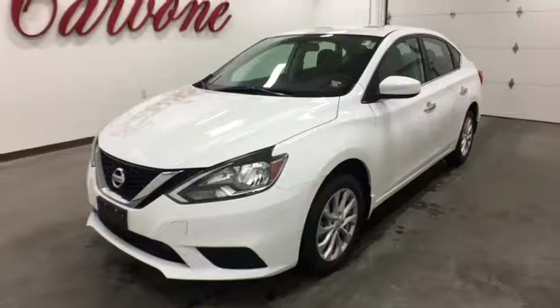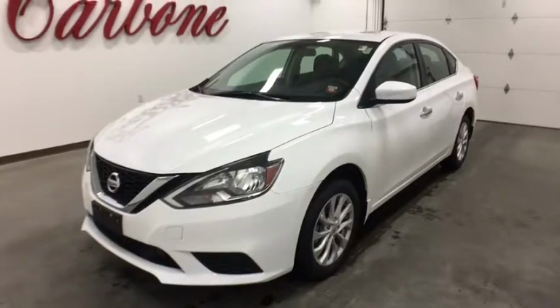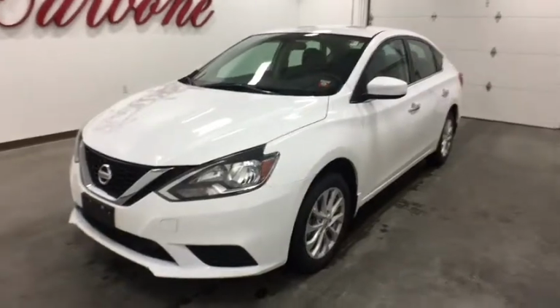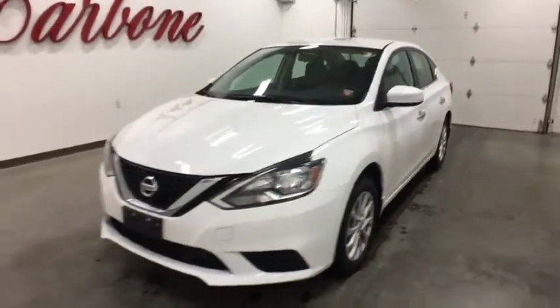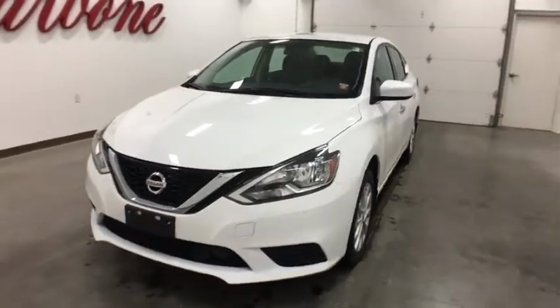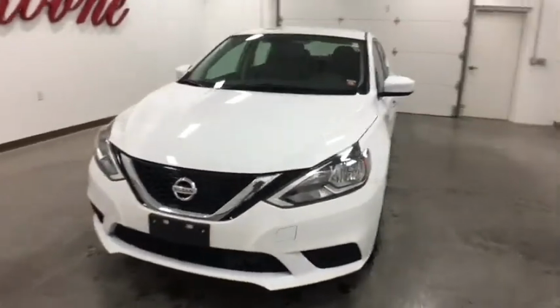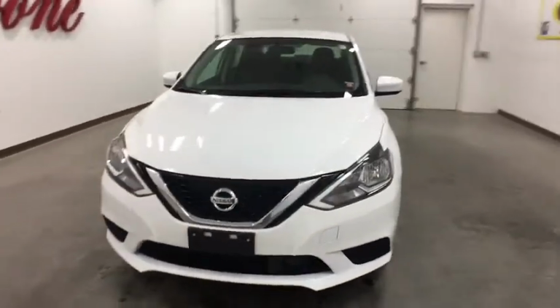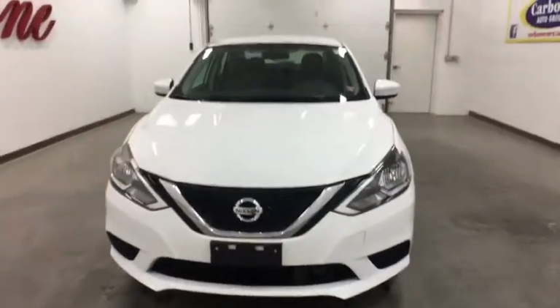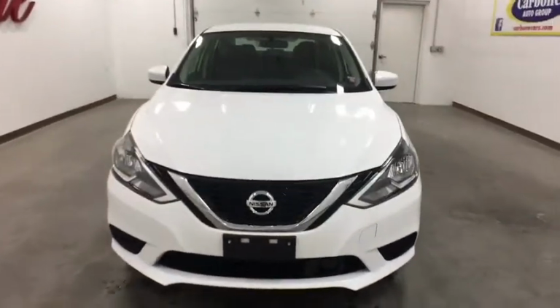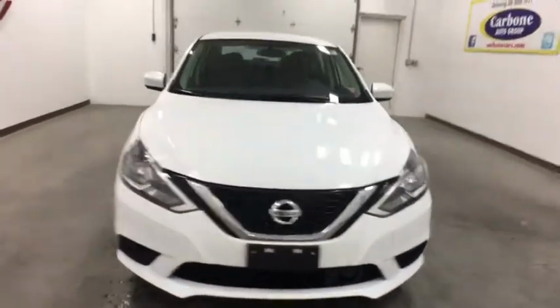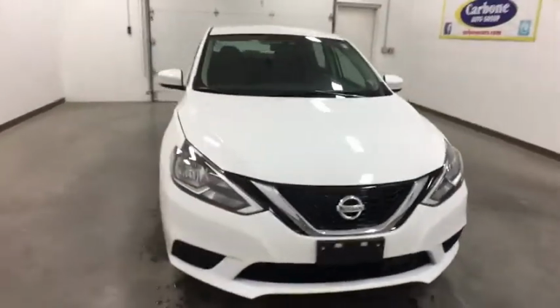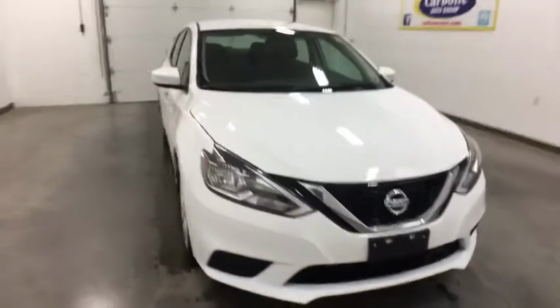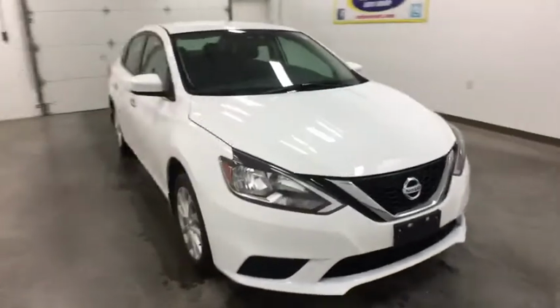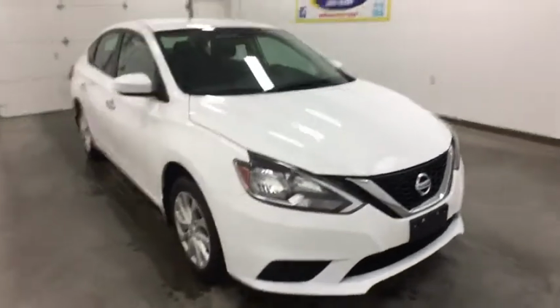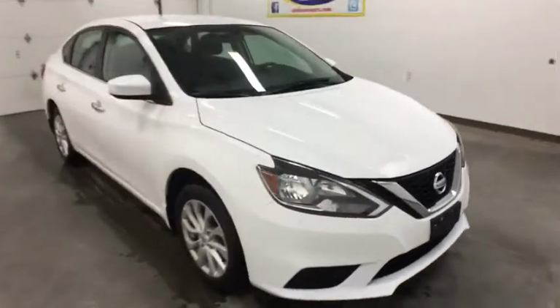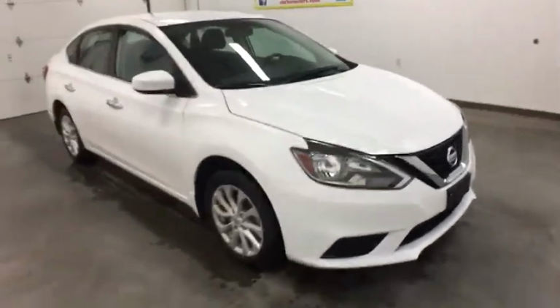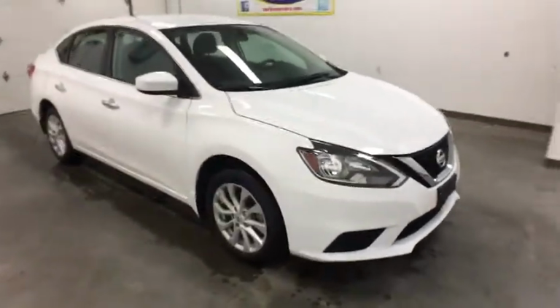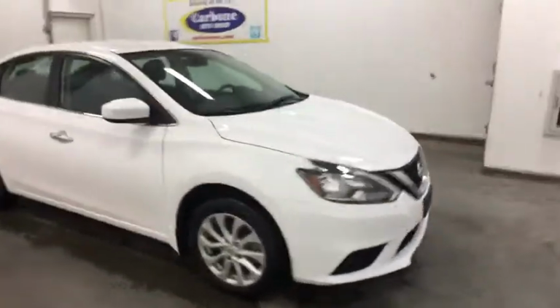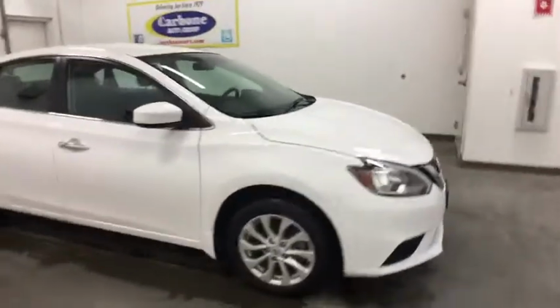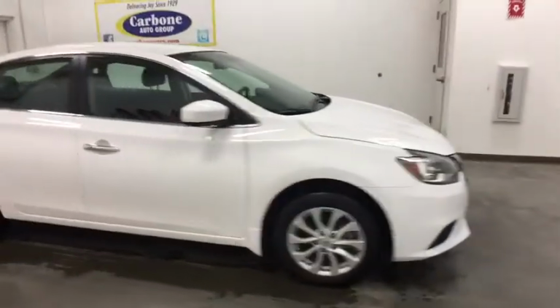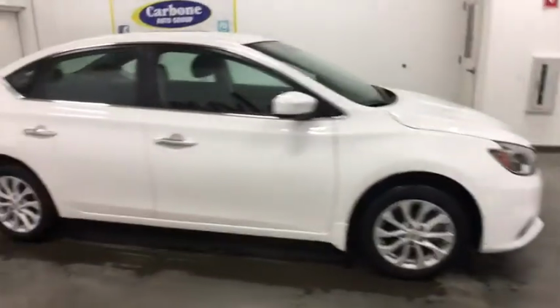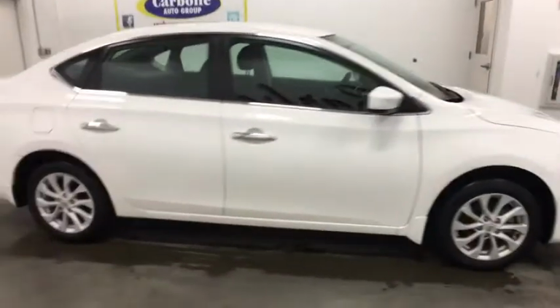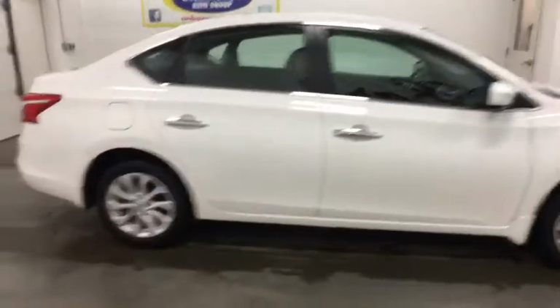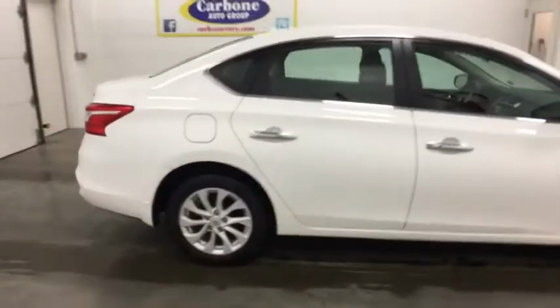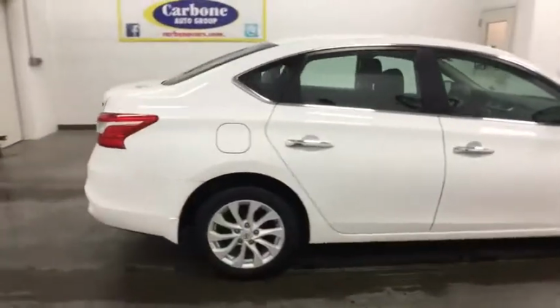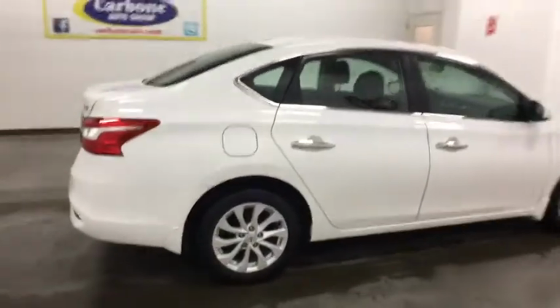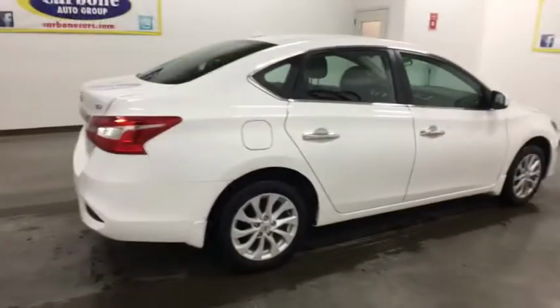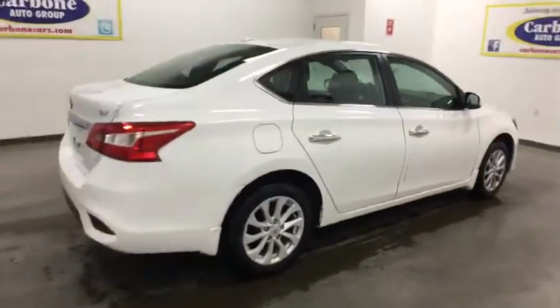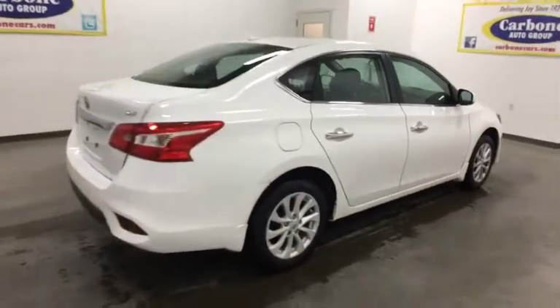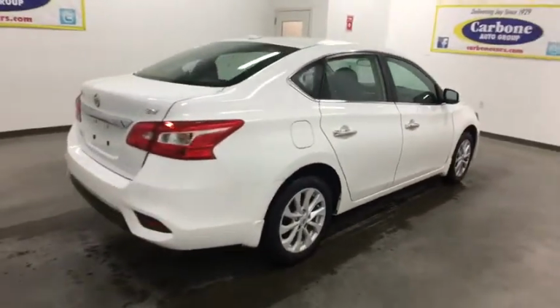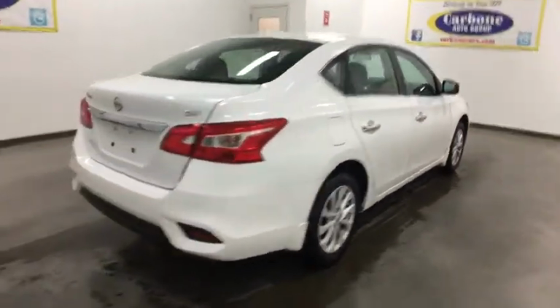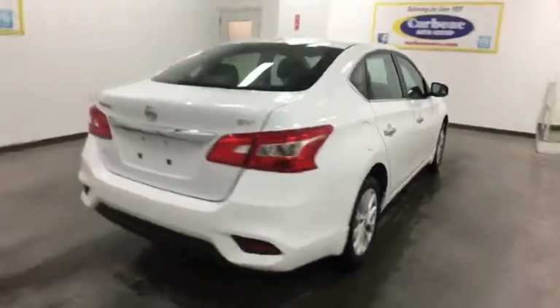The 2018 Nissan Sentra. With its spacious and versatile interior and stellar fuel efficiency, the Nissan Sentra is the obvious choice for anyone who wants to enjoy a stylish and comfortable ride. This vehicle has less than 4,000 miles.